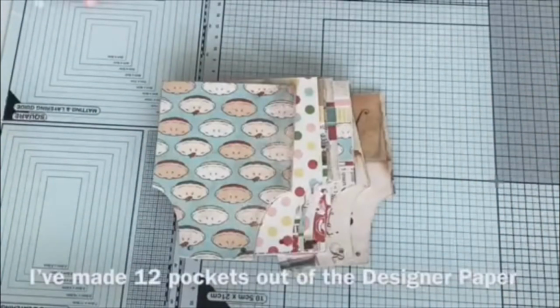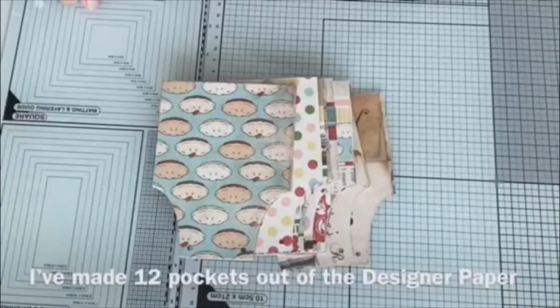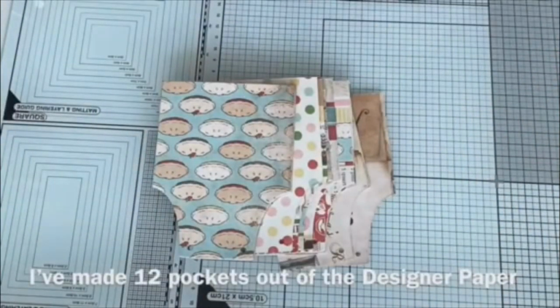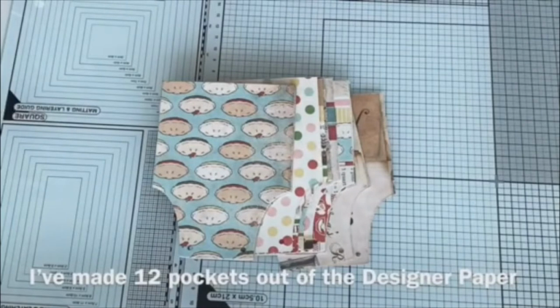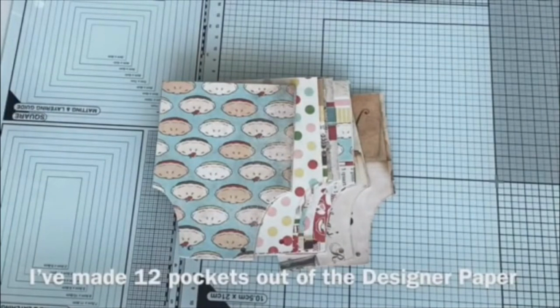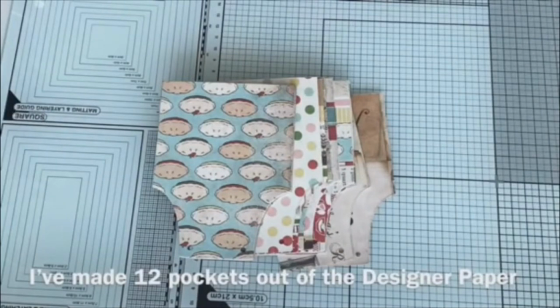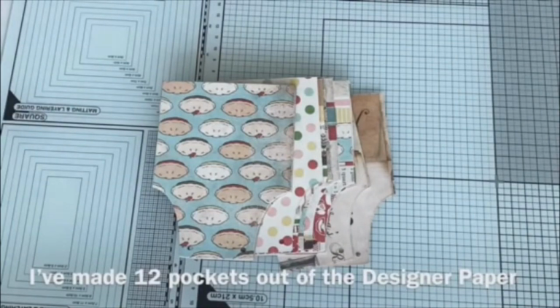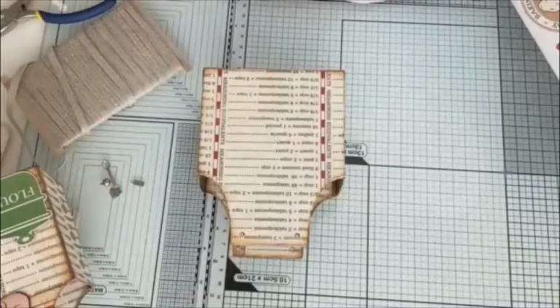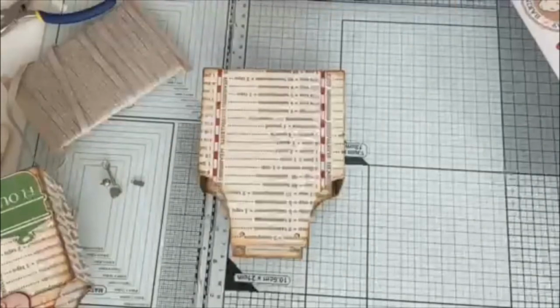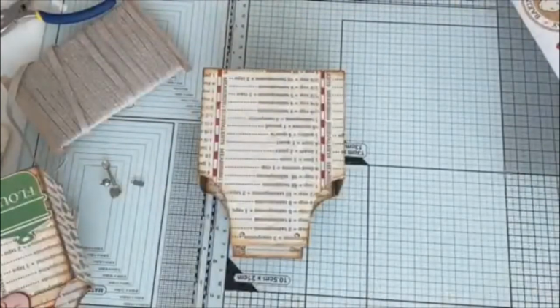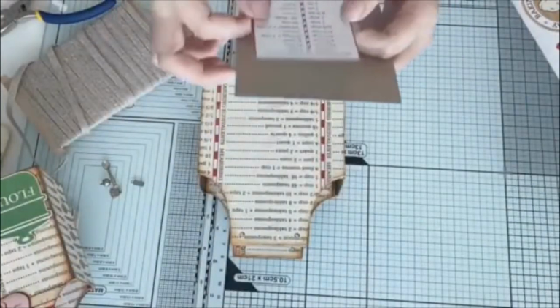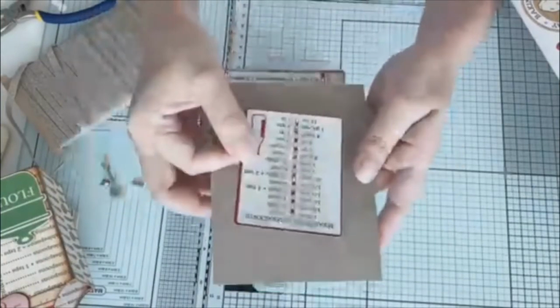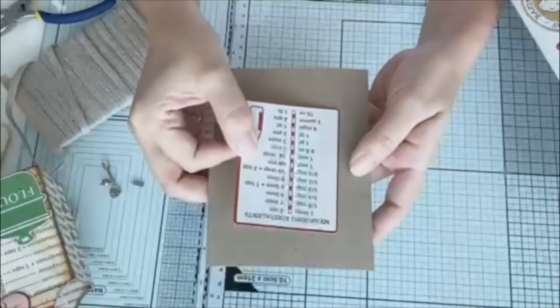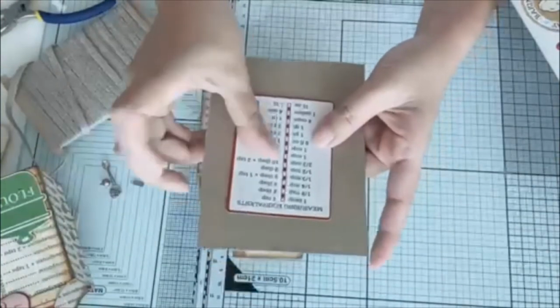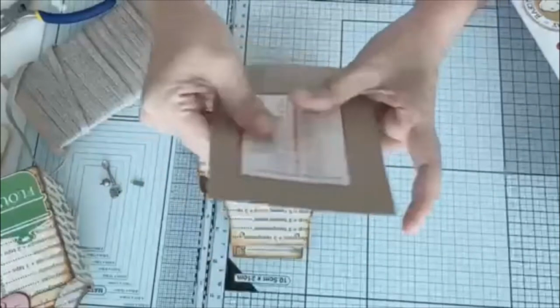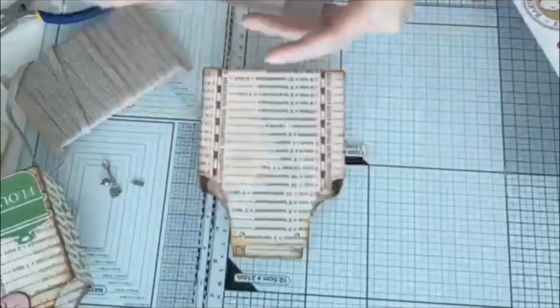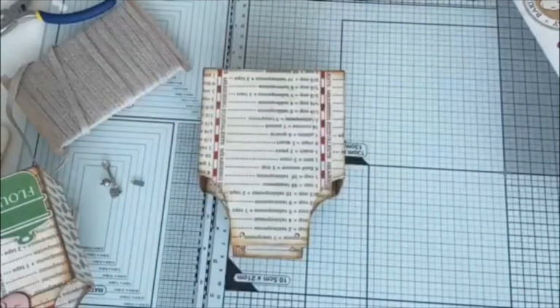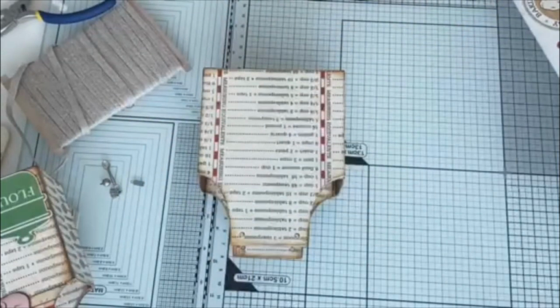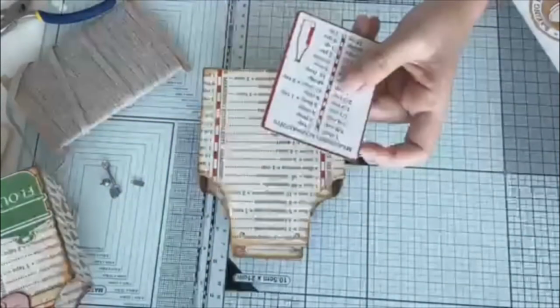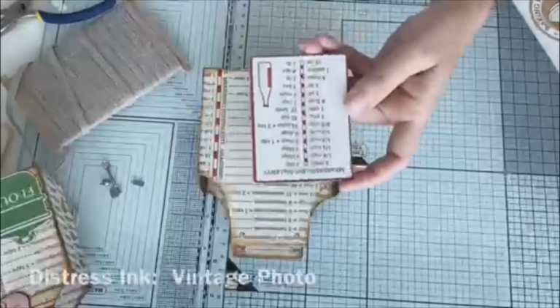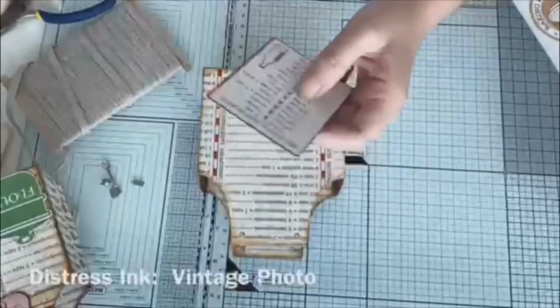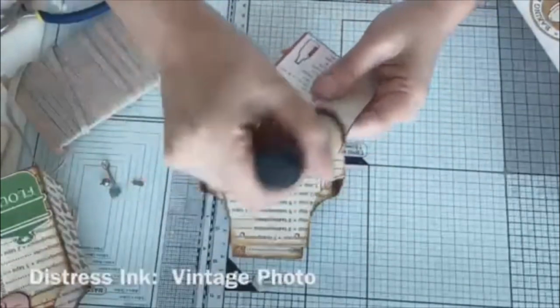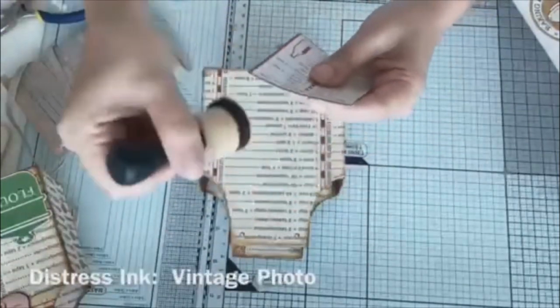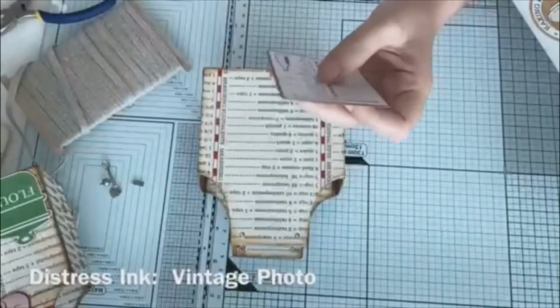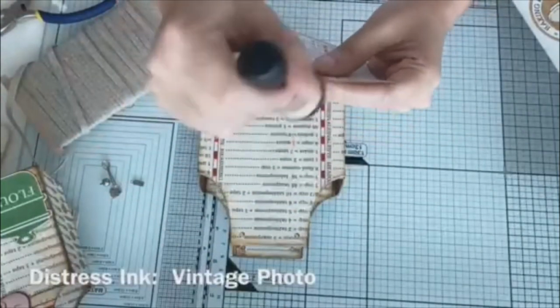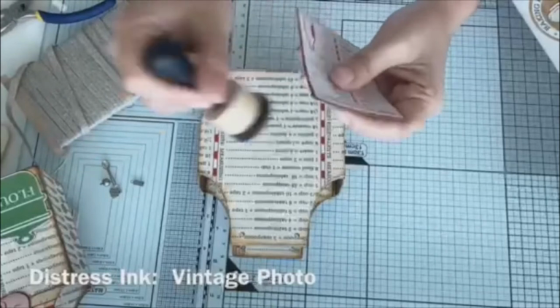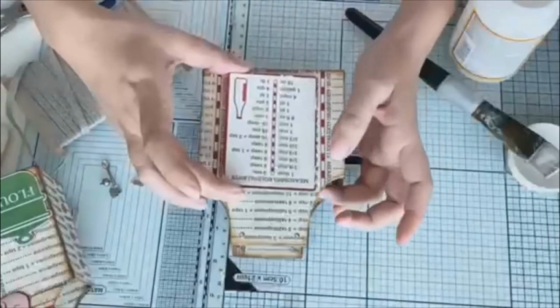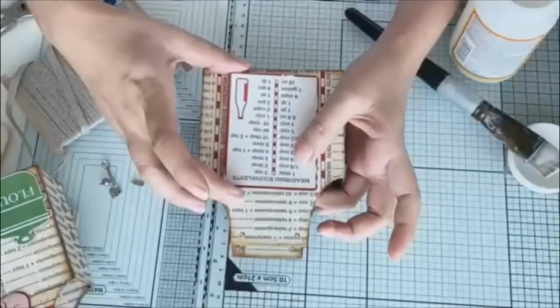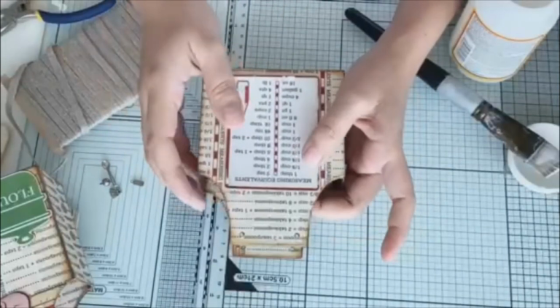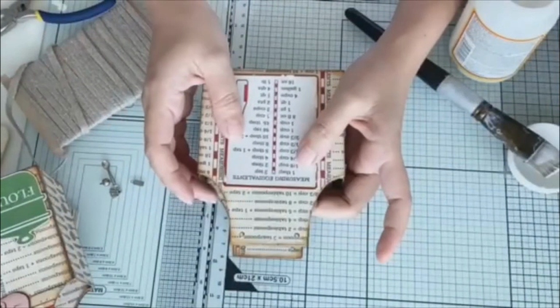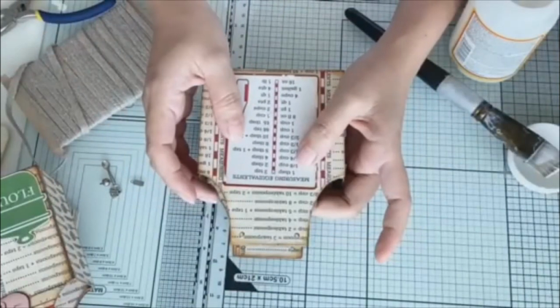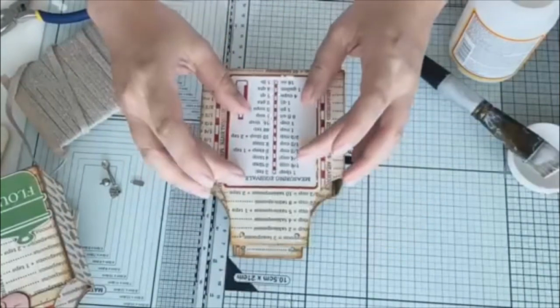I have made 12 pockets out of the designer paper. Here I'm just decorating the back of my apron box with a sticker from the collection, adhering it using Mod Podge.